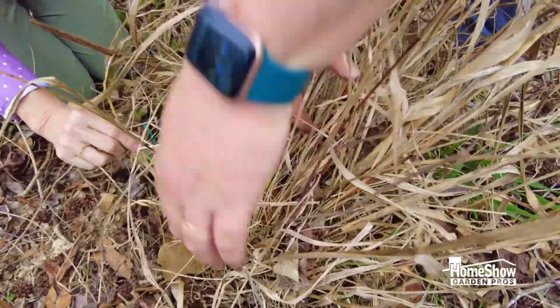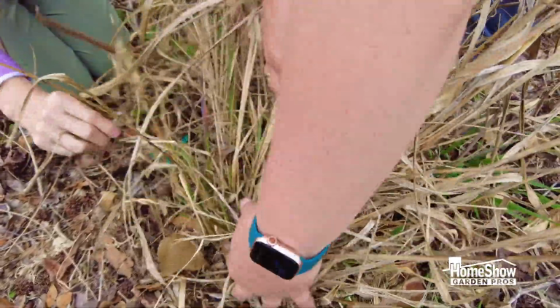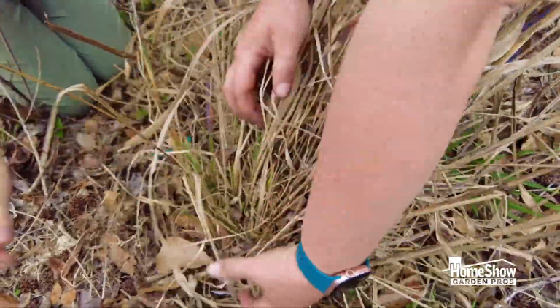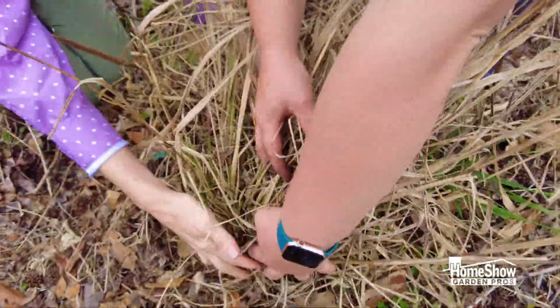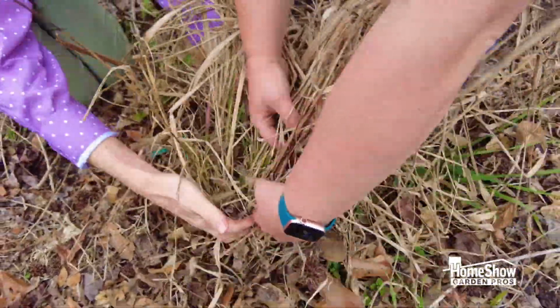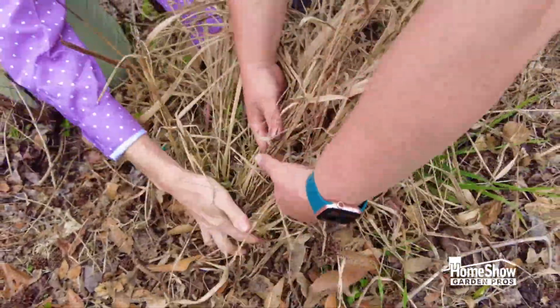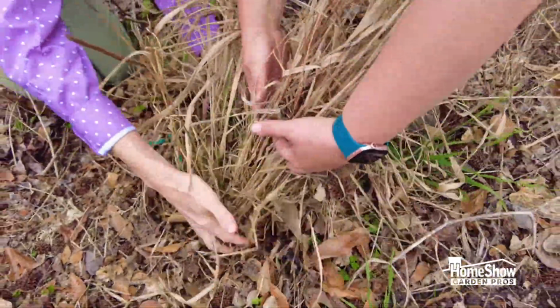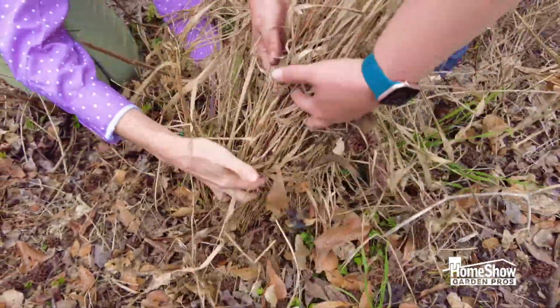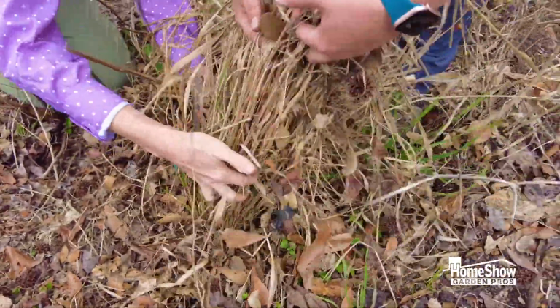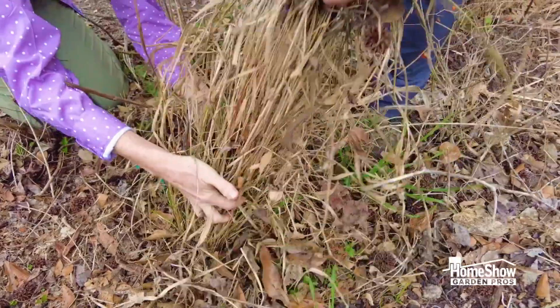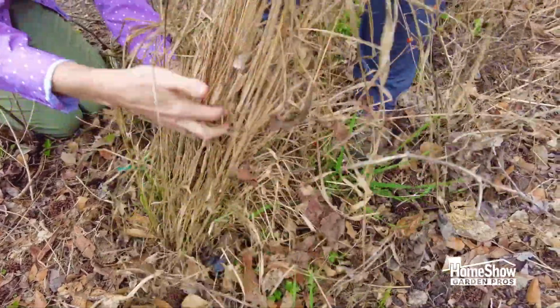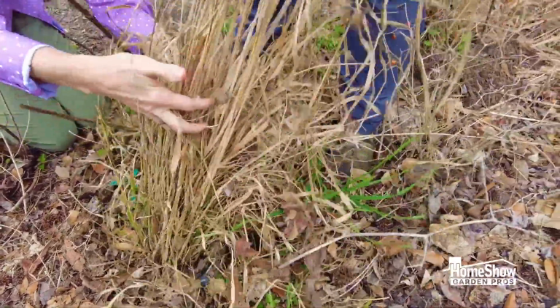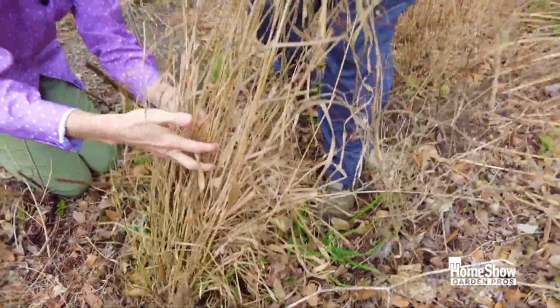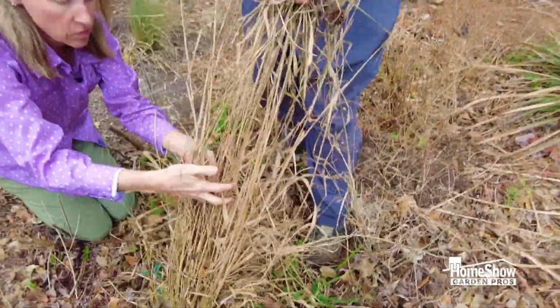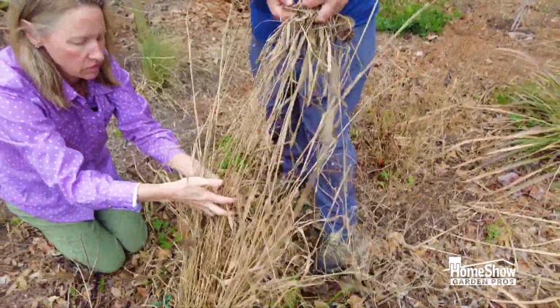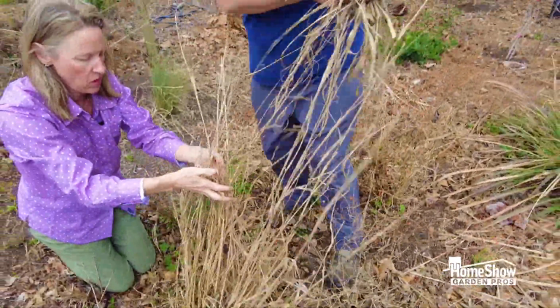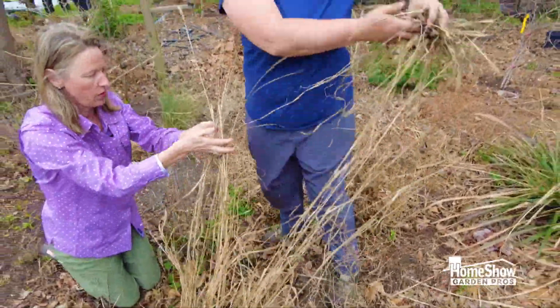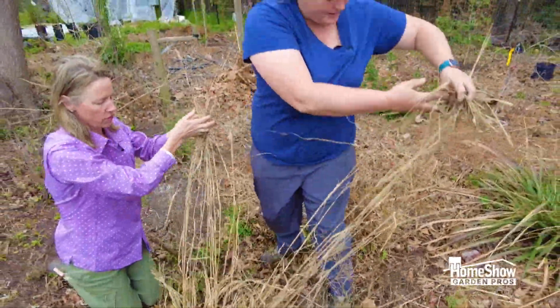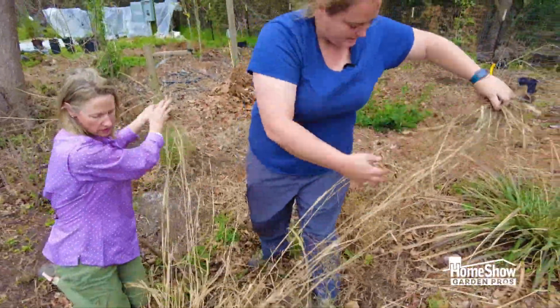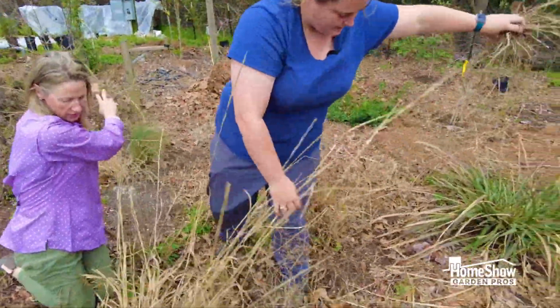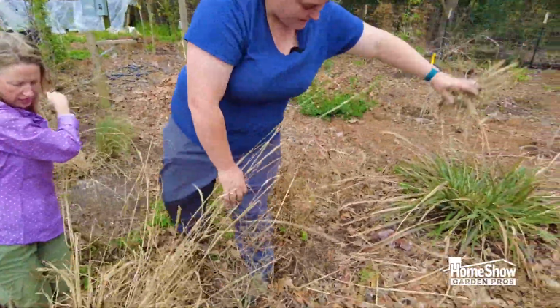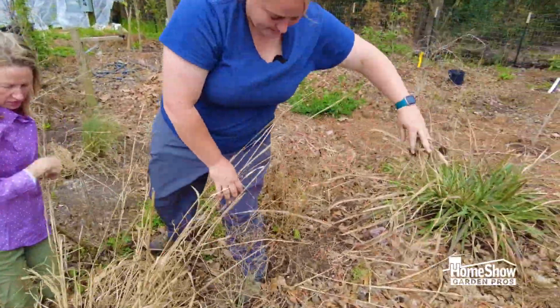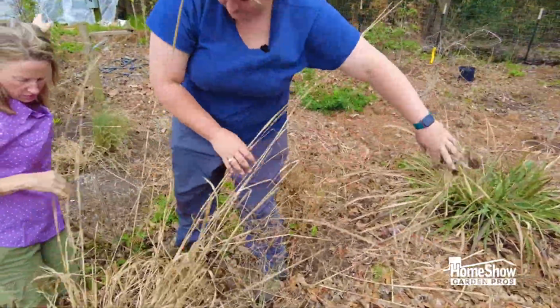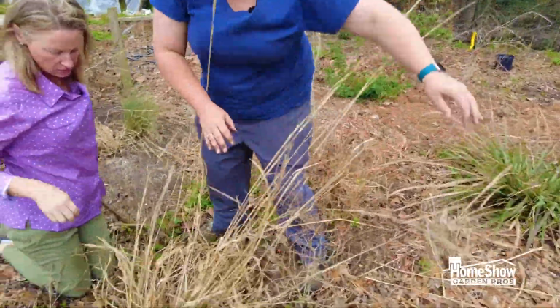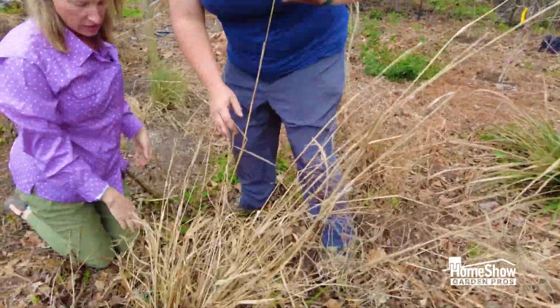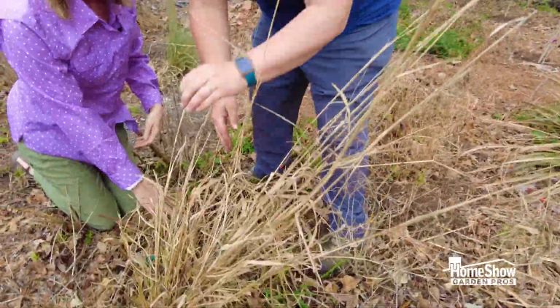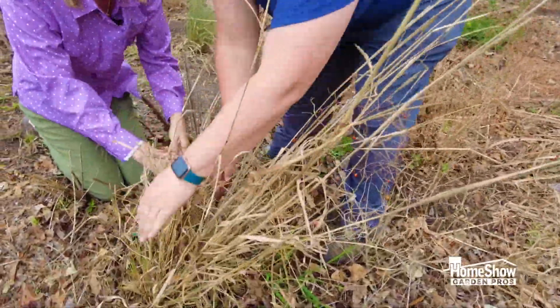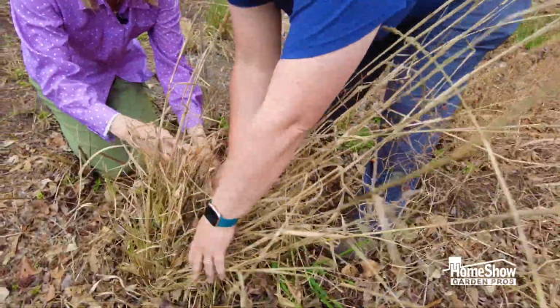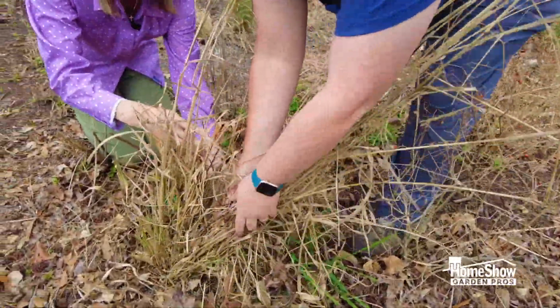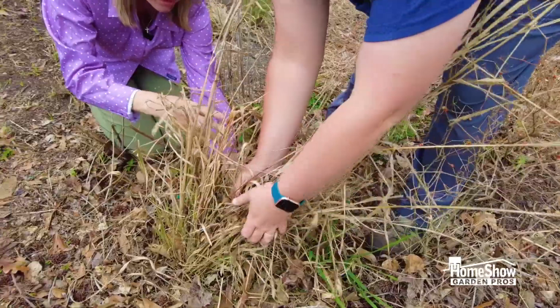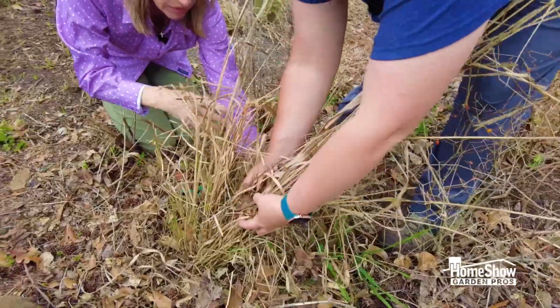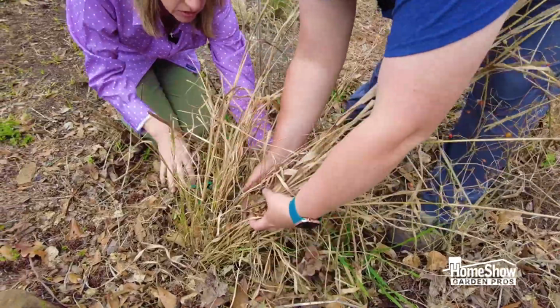We just keep combing through, all the way through it, get it out. And be careful what you're disturbing too.